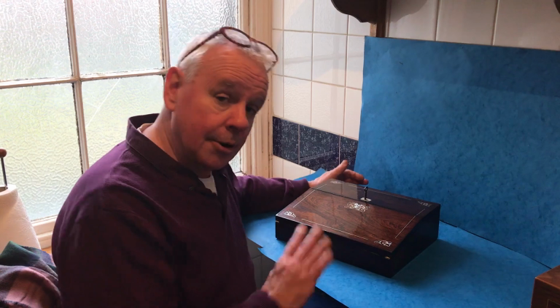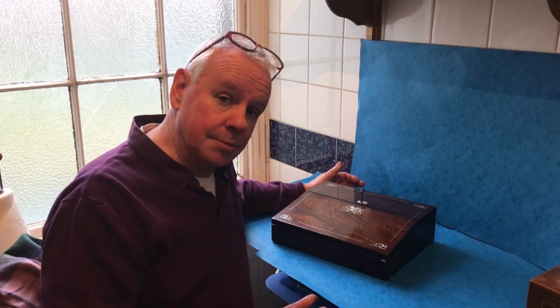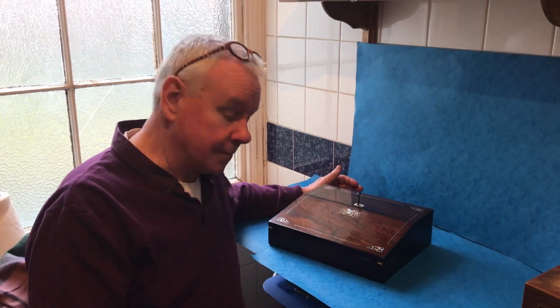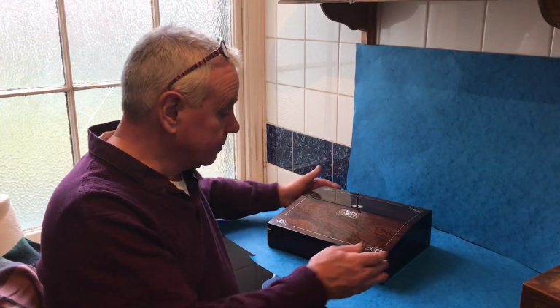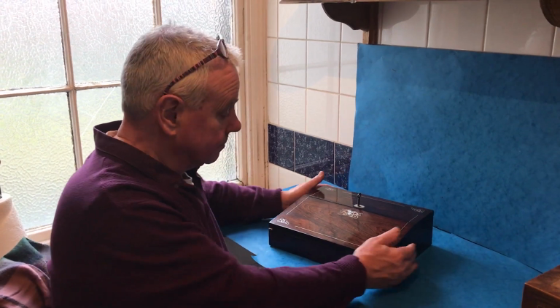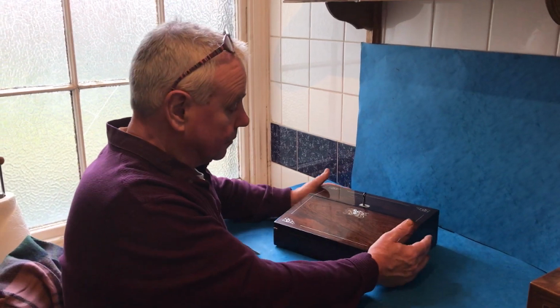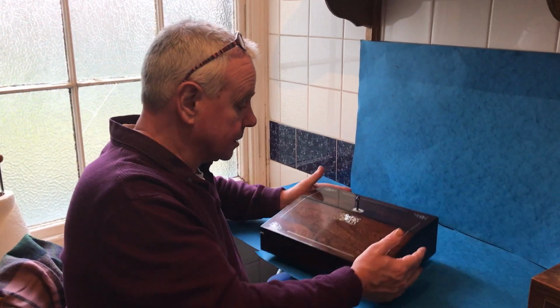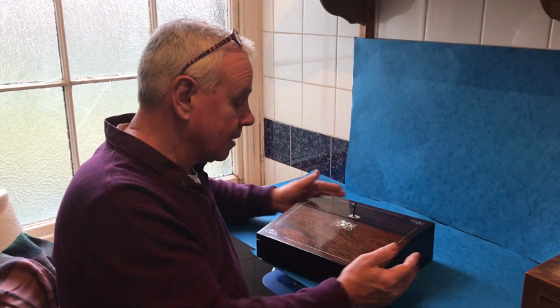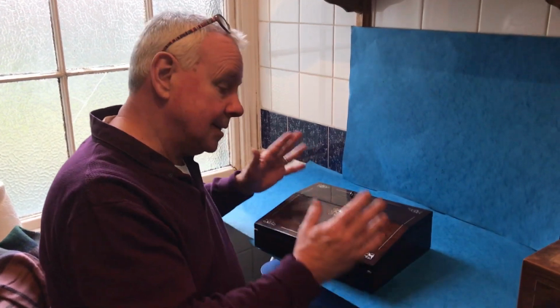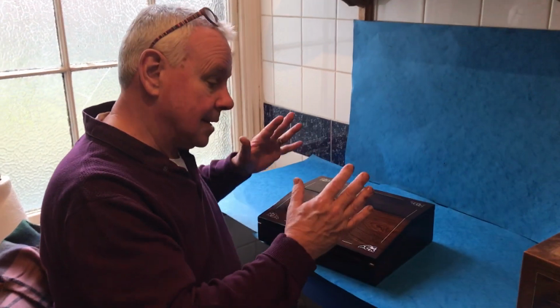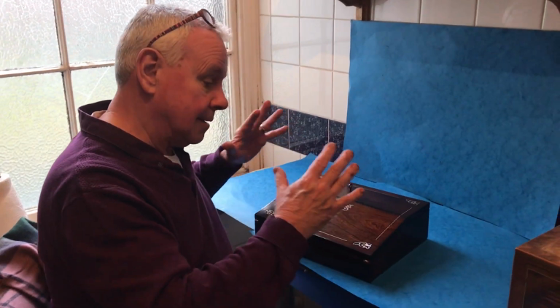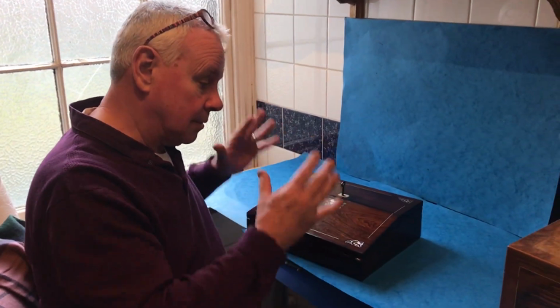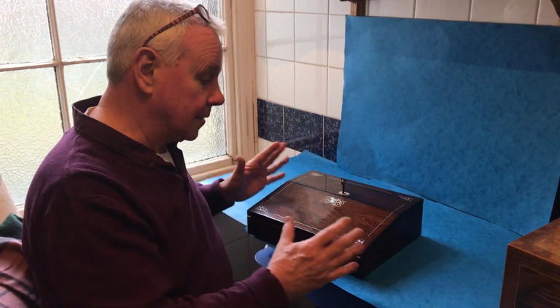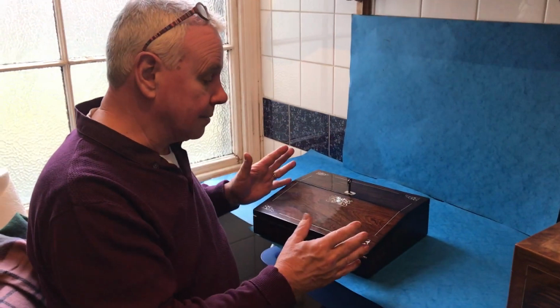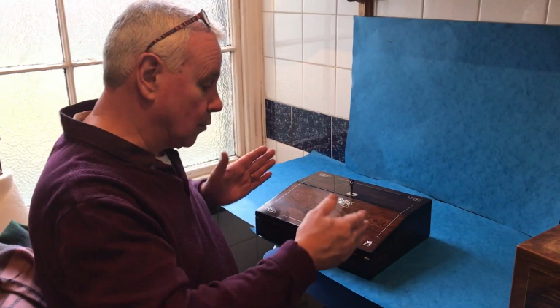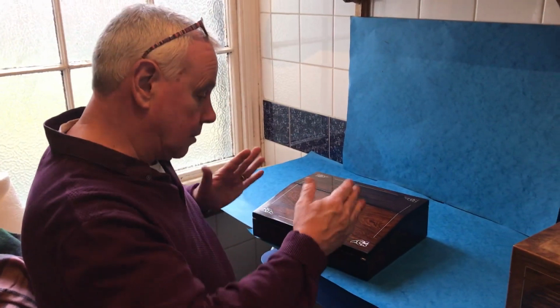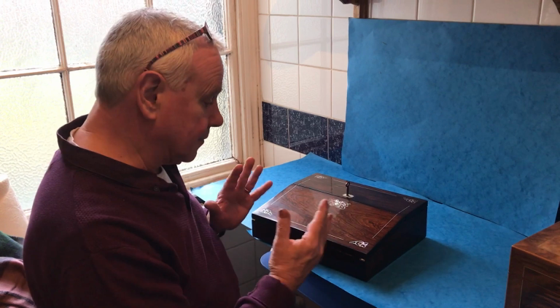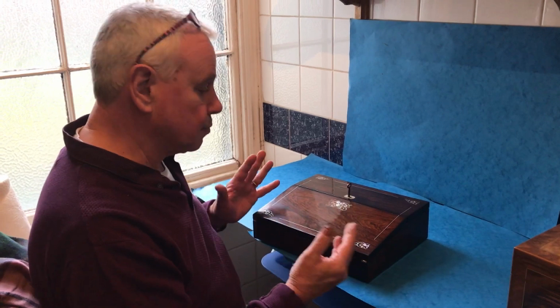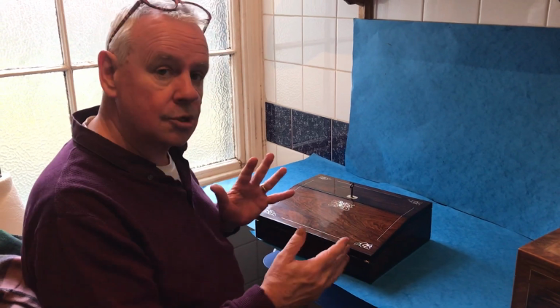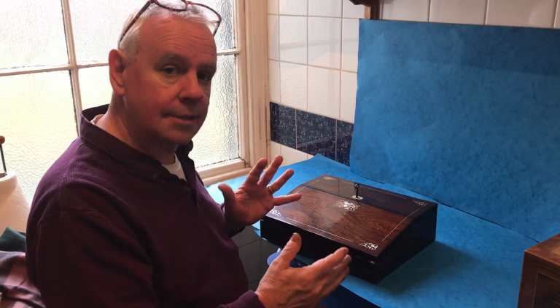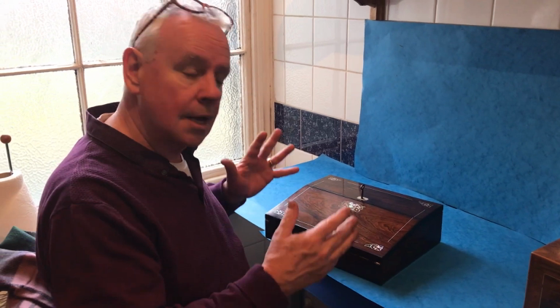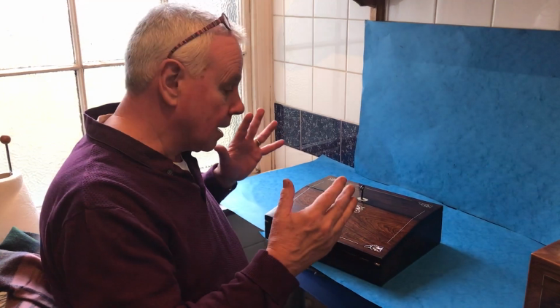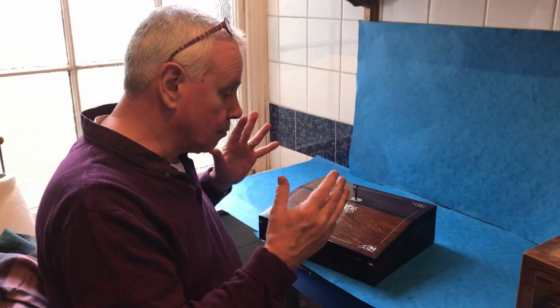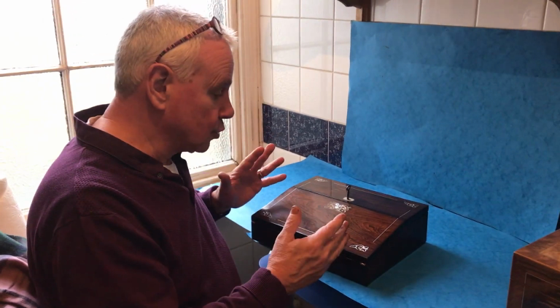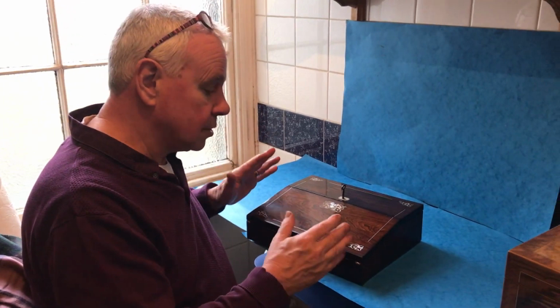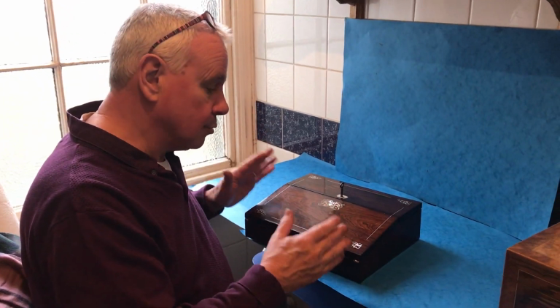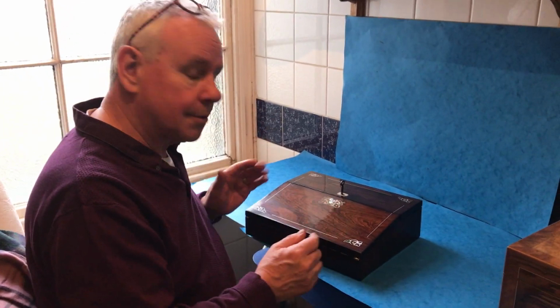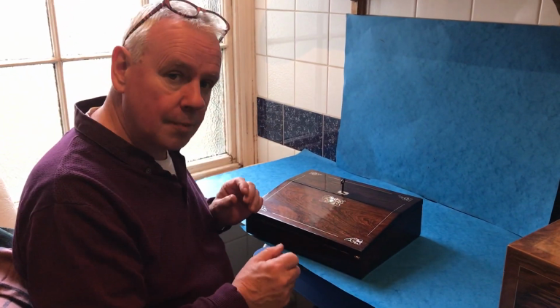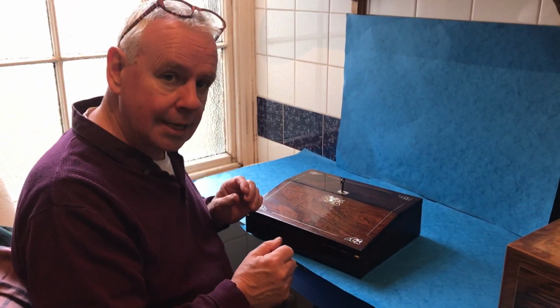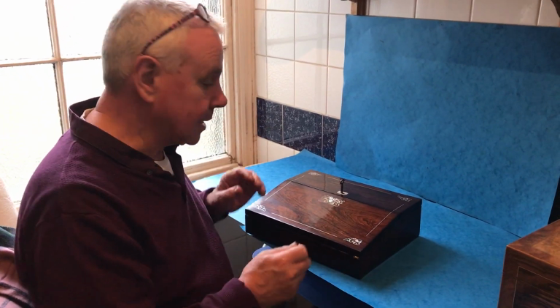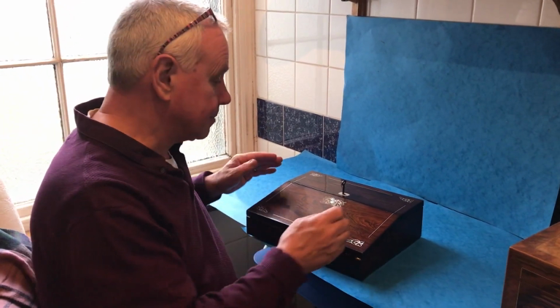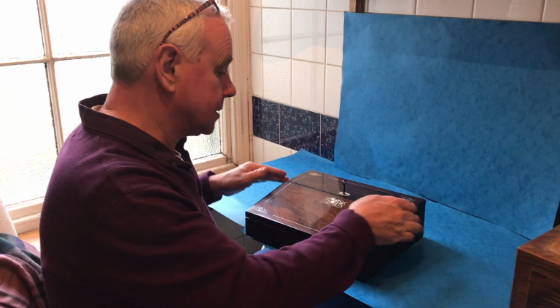Merry Christmas everyone, before we start. This is a lovely William IV, lovely small size rosewood, pewter, mother of pearl inlaid lap desk.